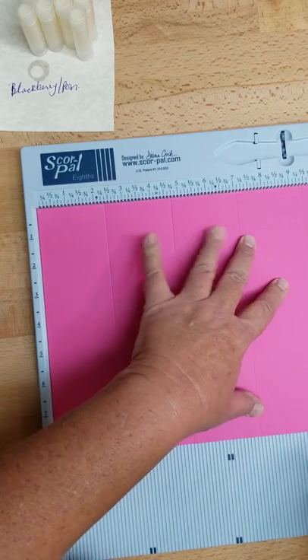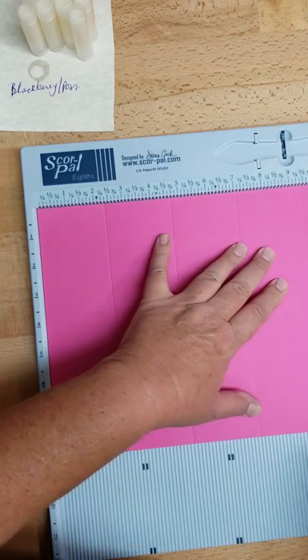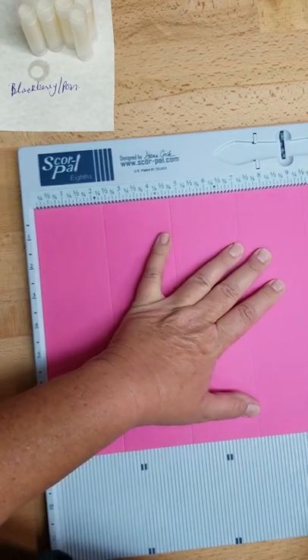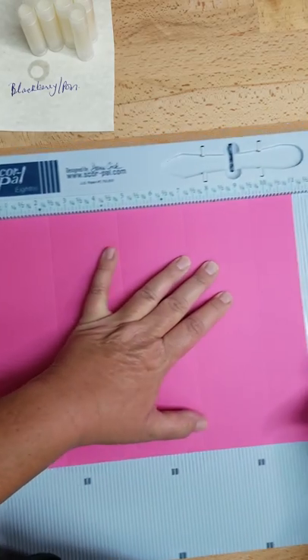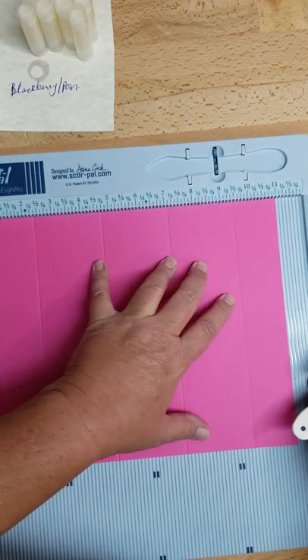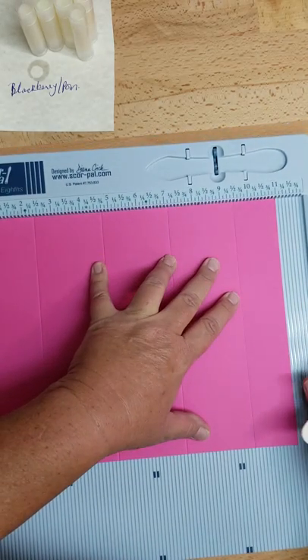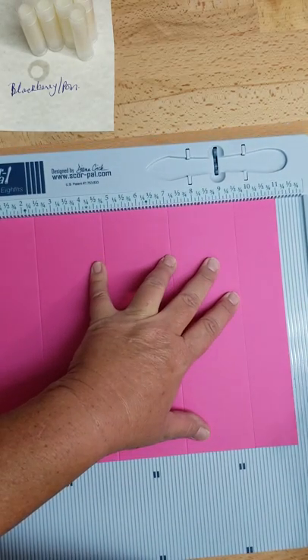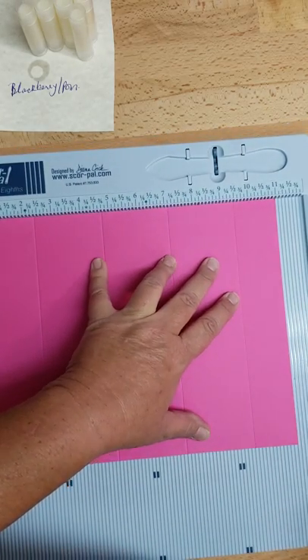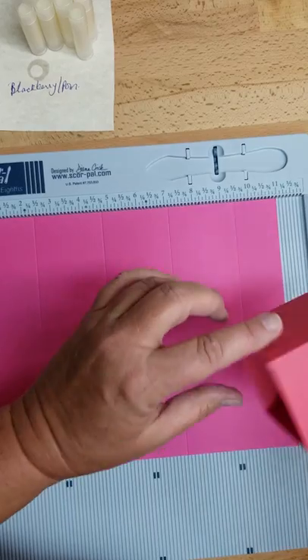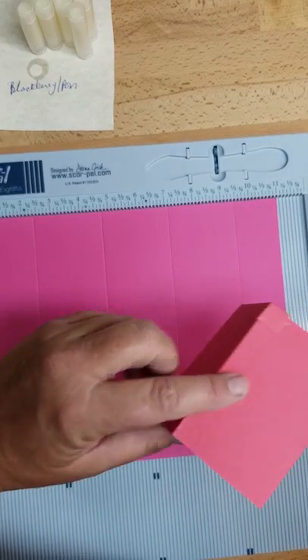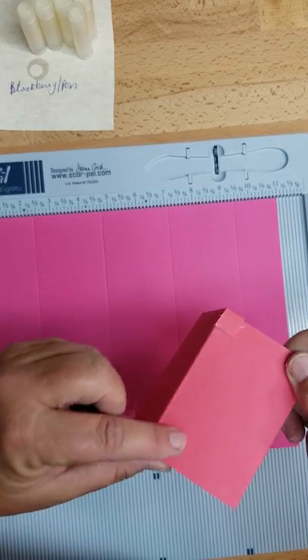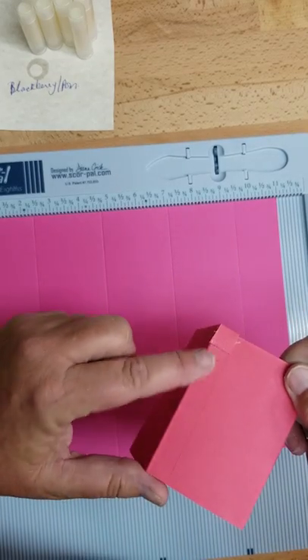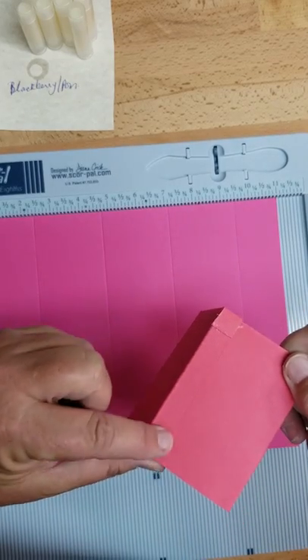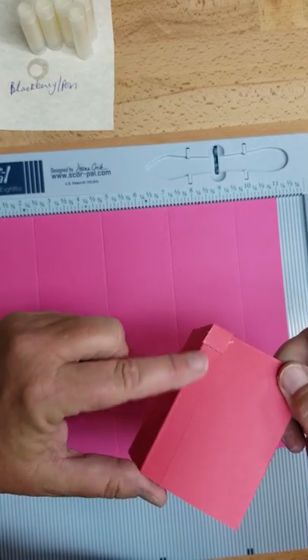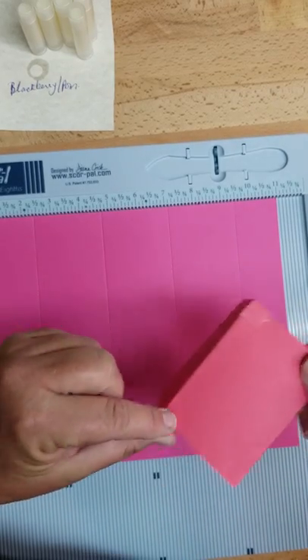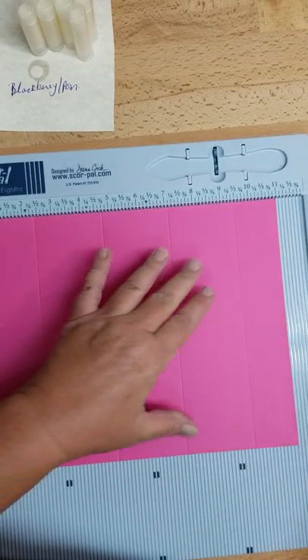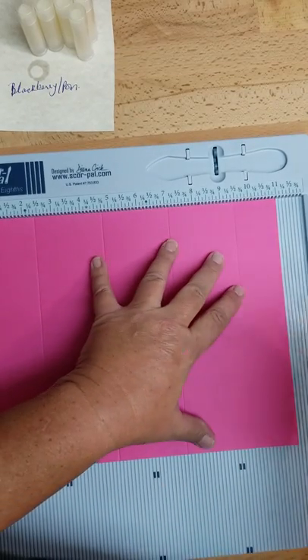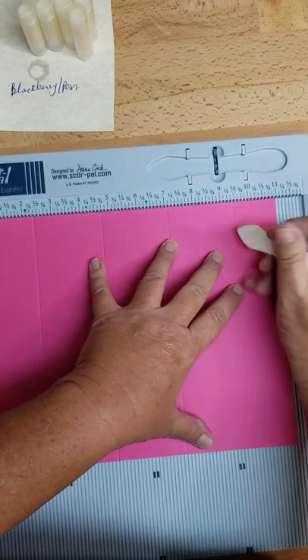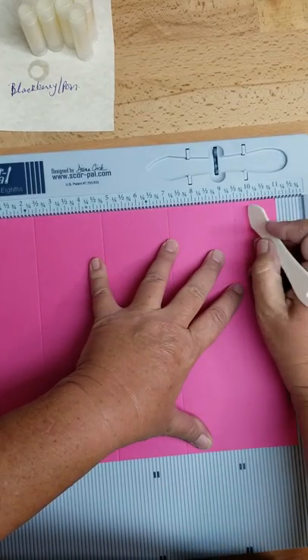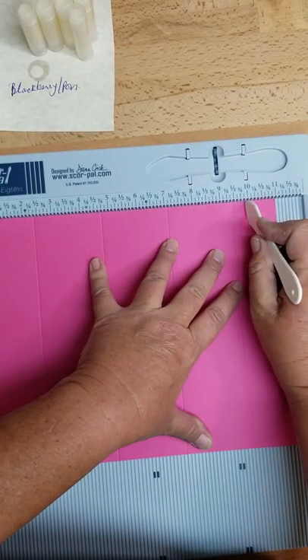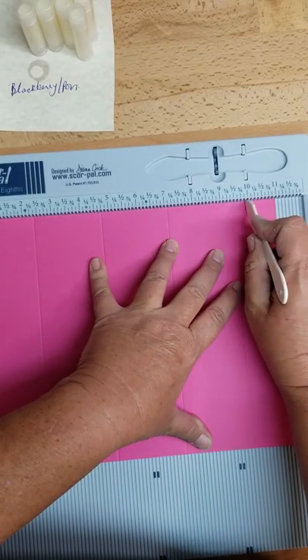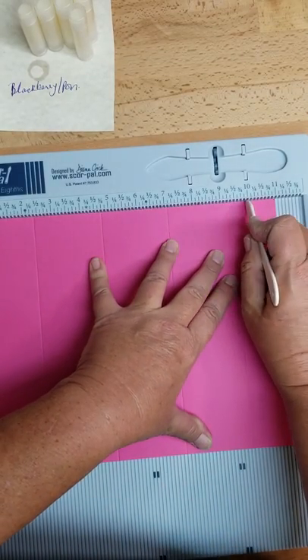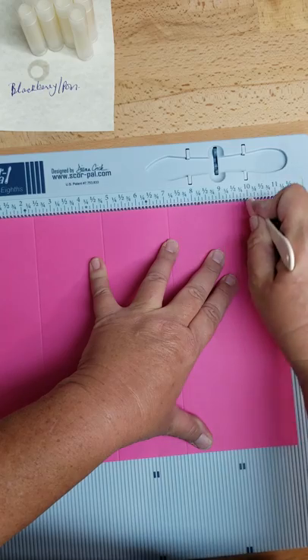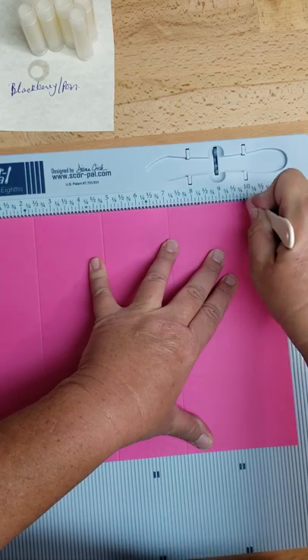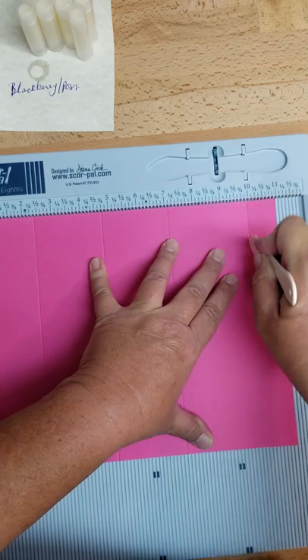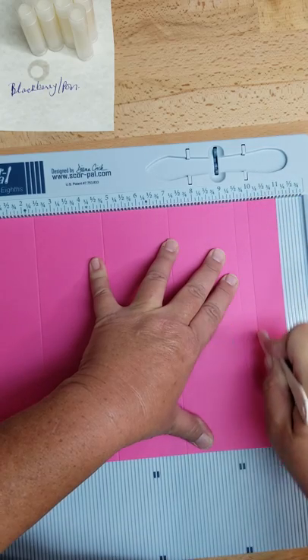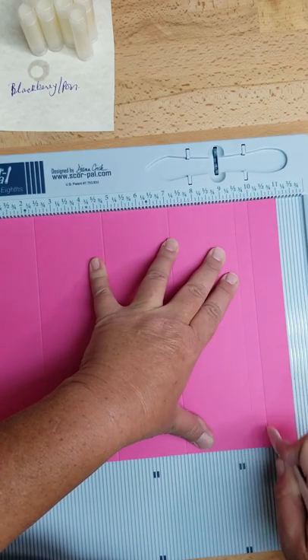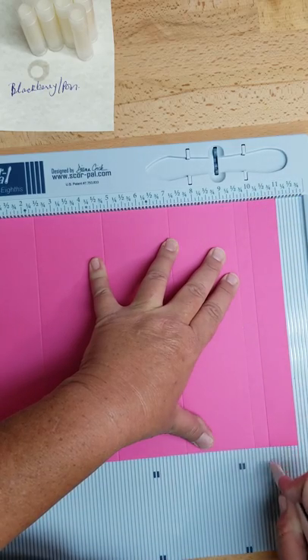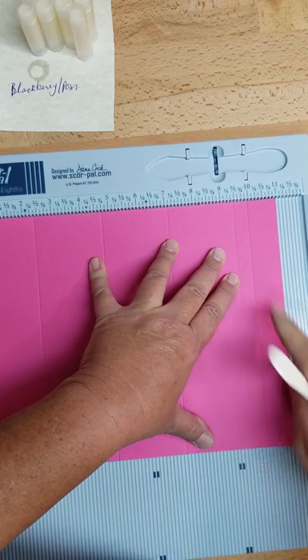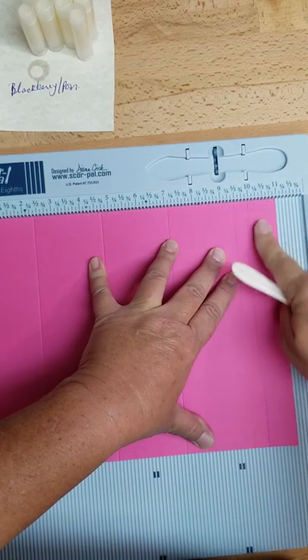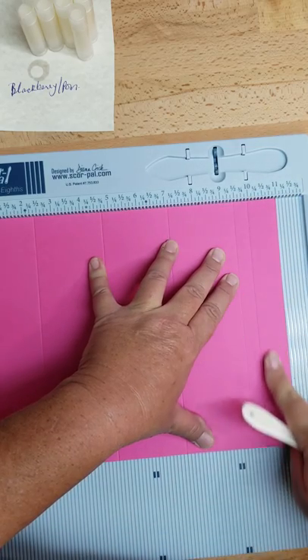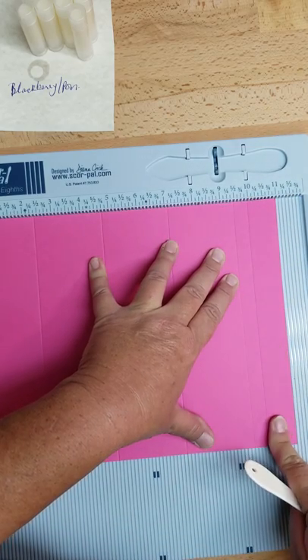And then because we need a flap to glue, we're going to give ourselves another half inch. We're going to come over here to the 10 inch mark and mark that. This becomes scrap.